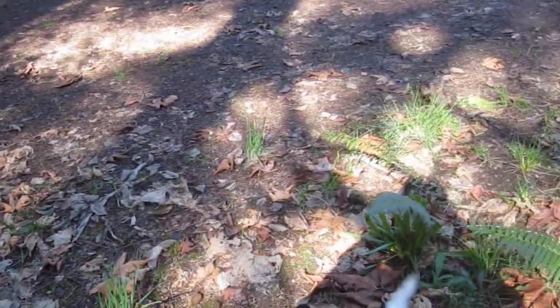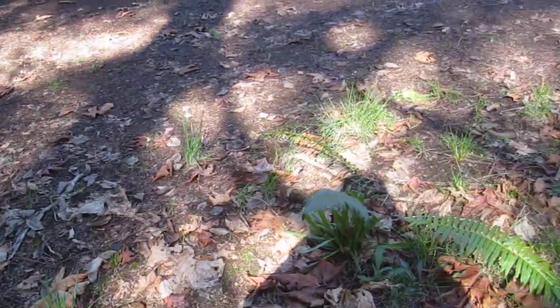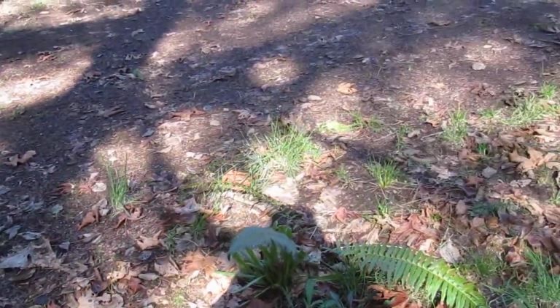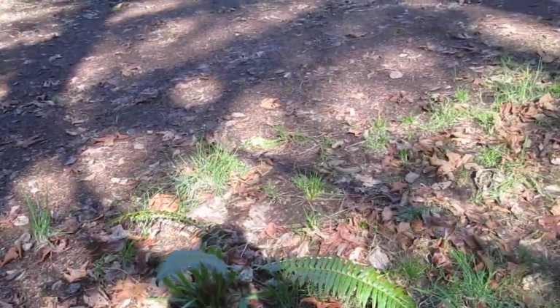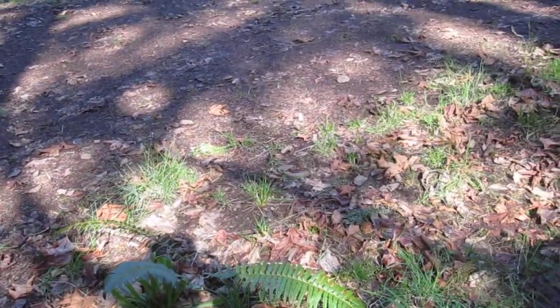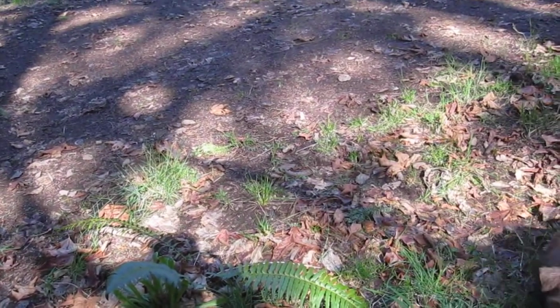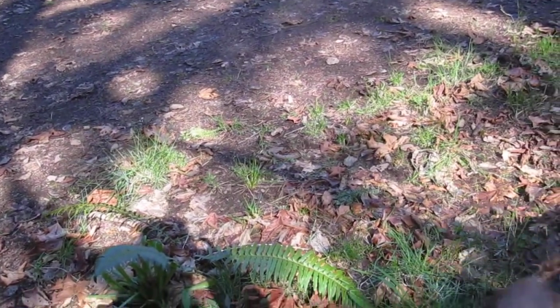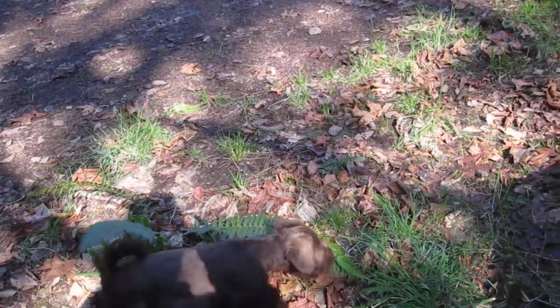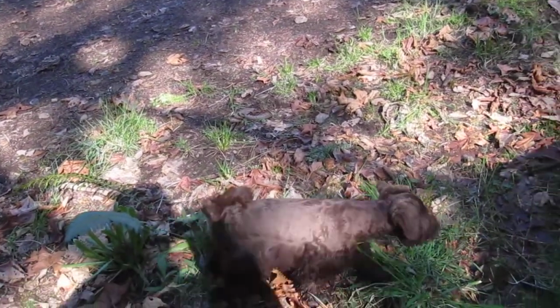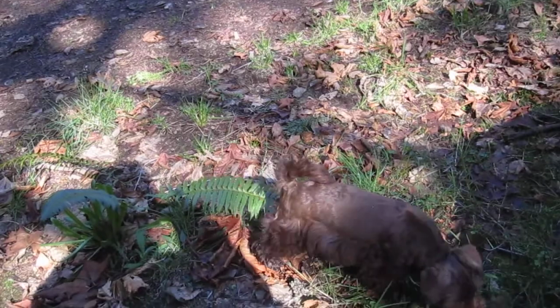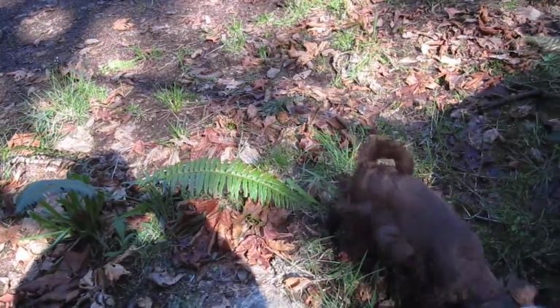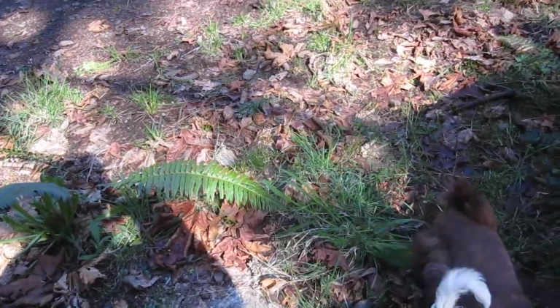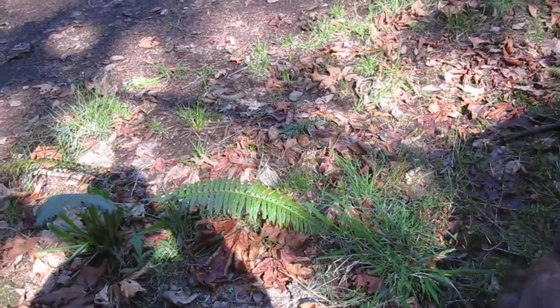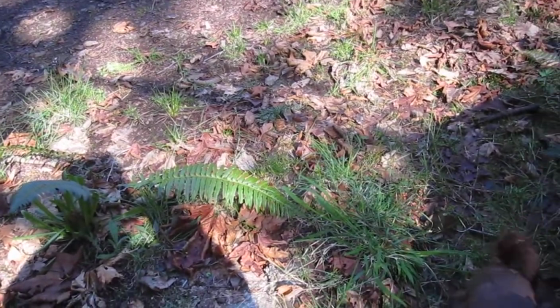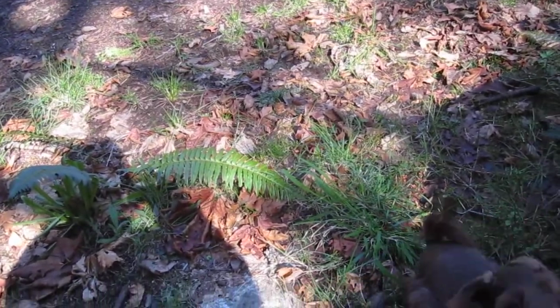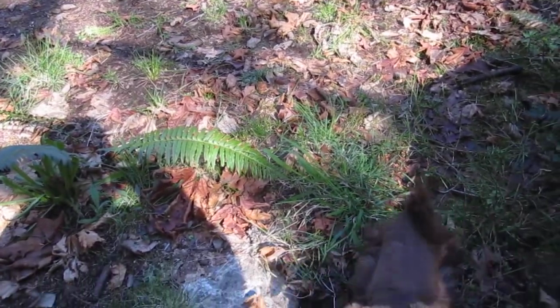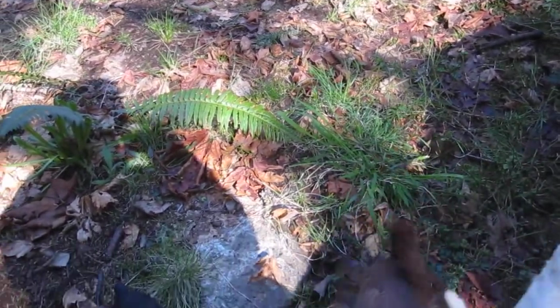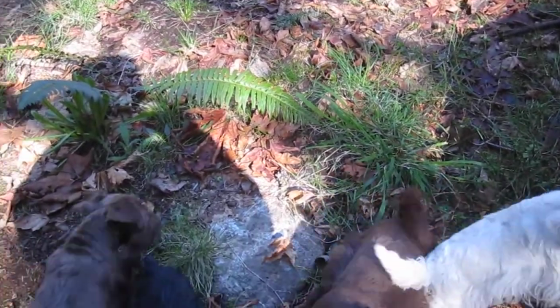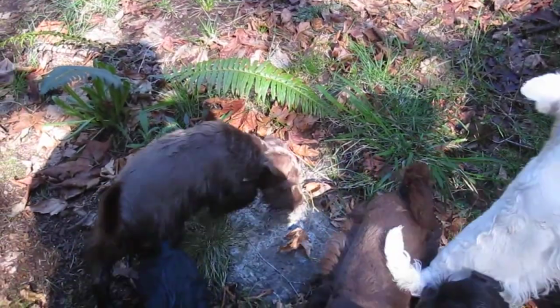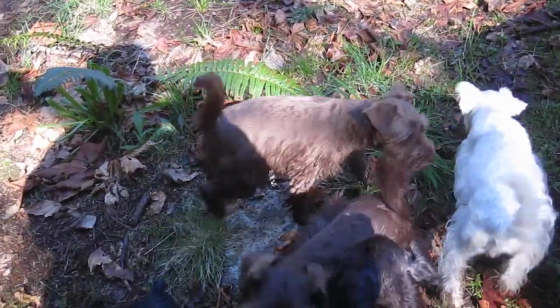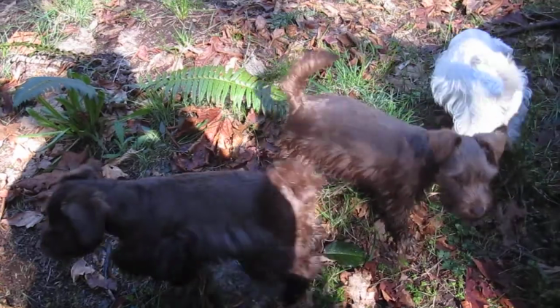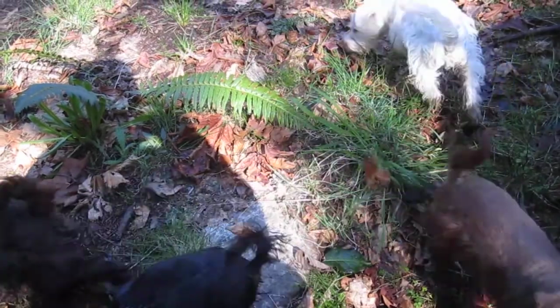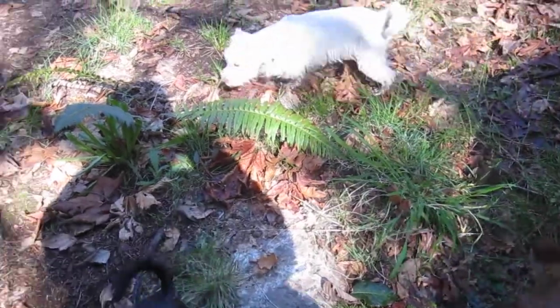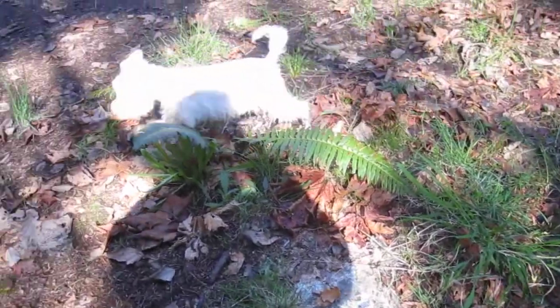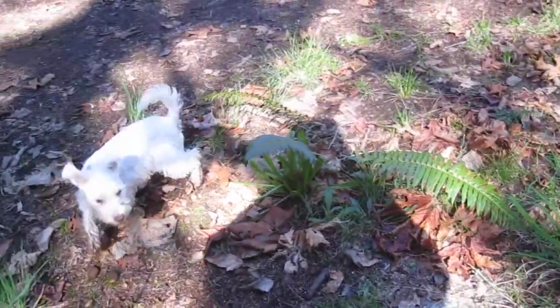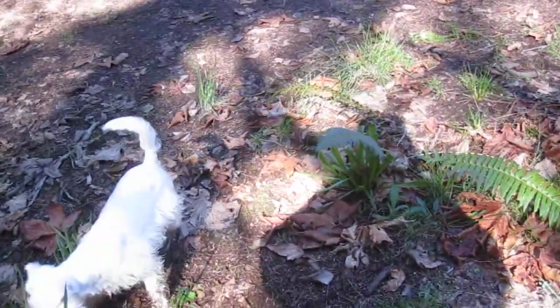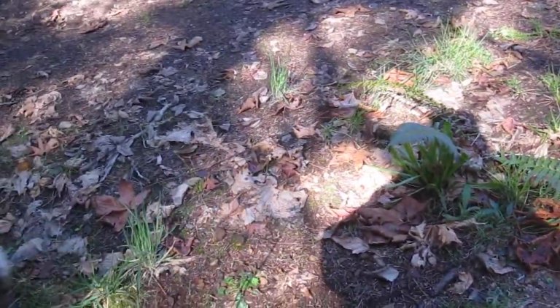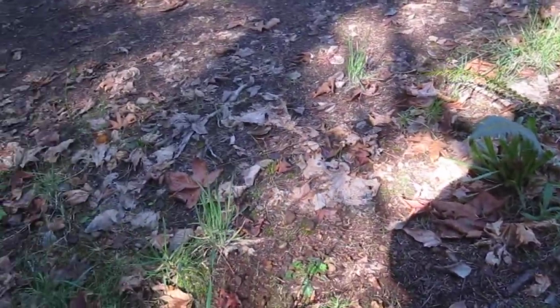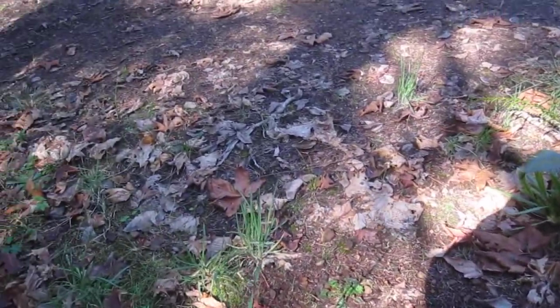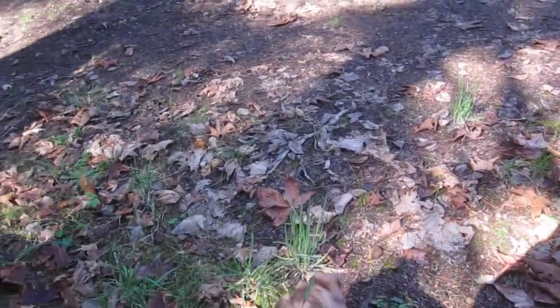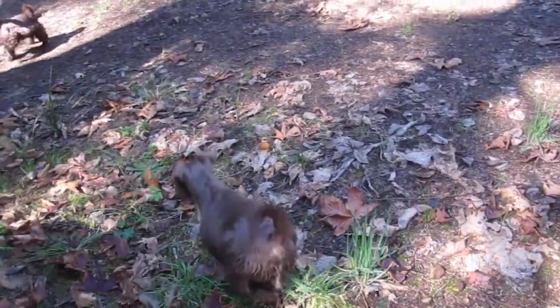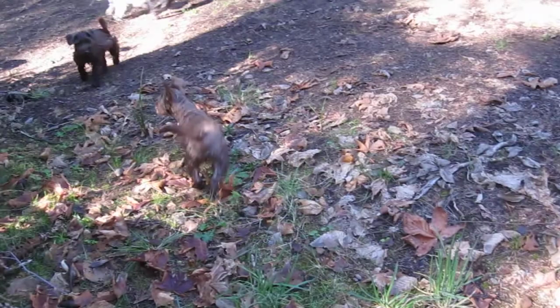Here we are at Island Miniature Schnauzers with a bunch of puppies out for a run. I'm sitting on a rock and they're all by my side. I'll see if I can get some pictures. Puppy, puppy, puppy!